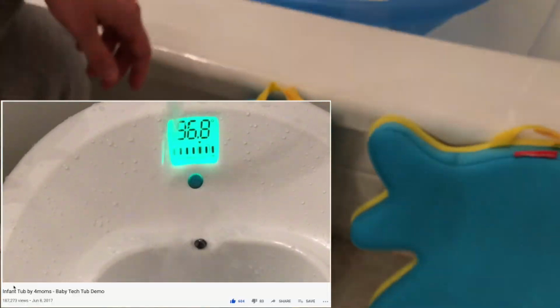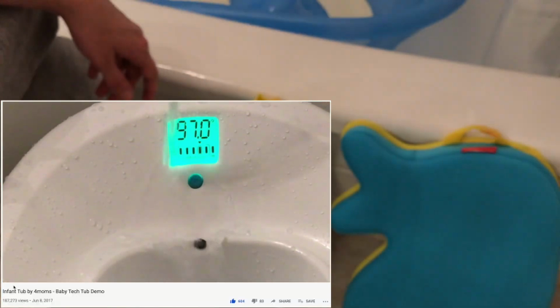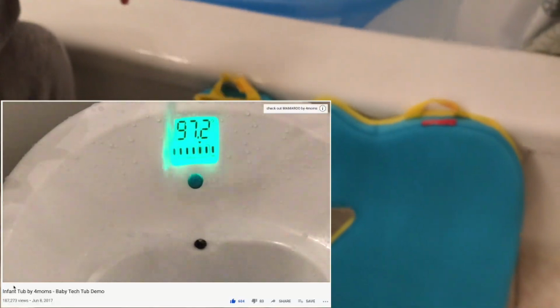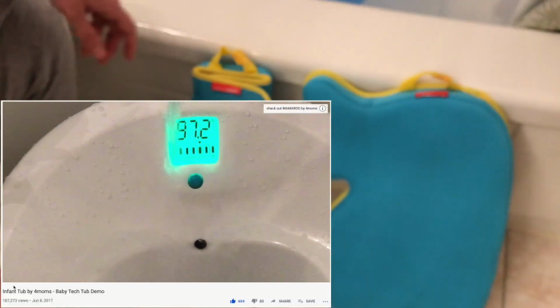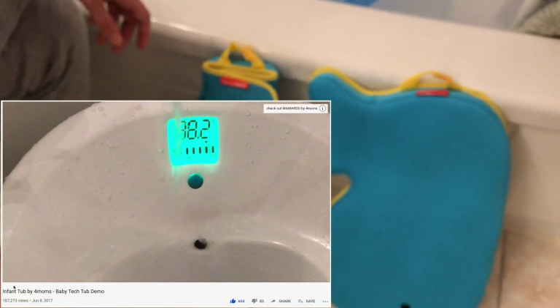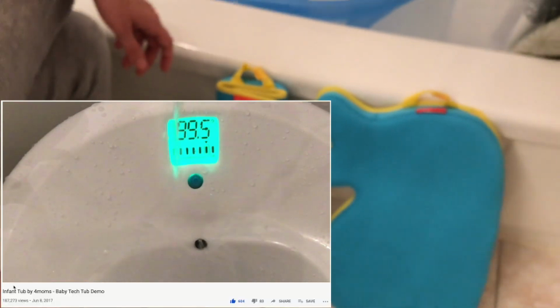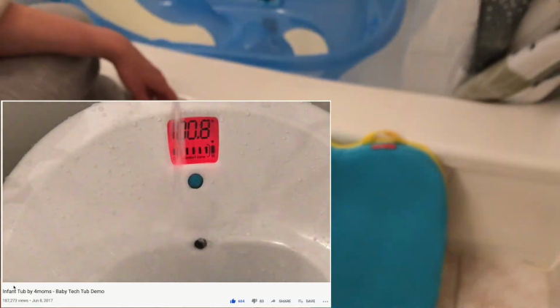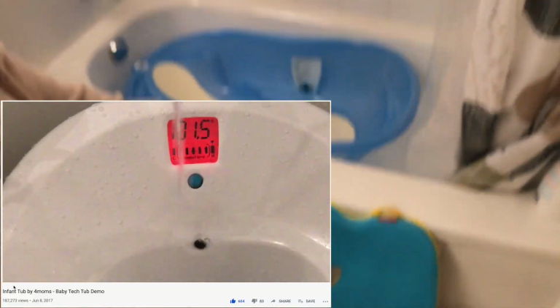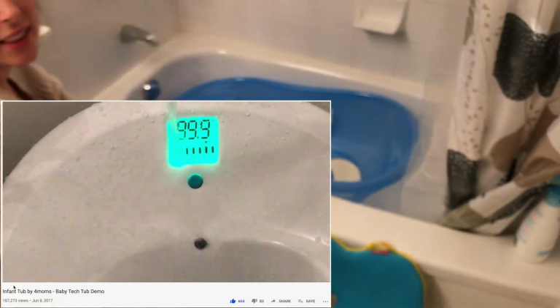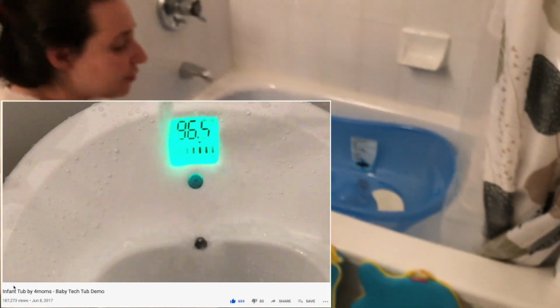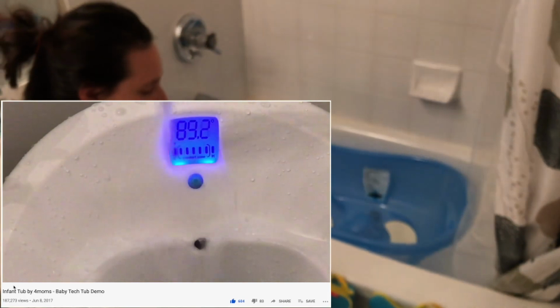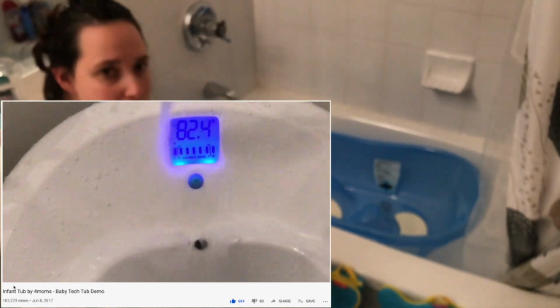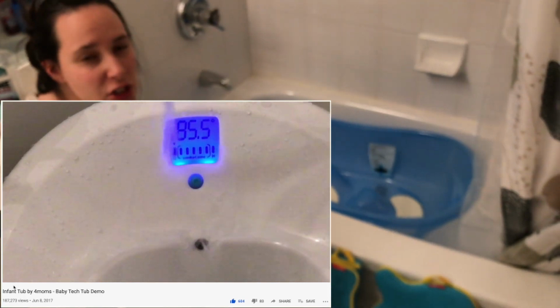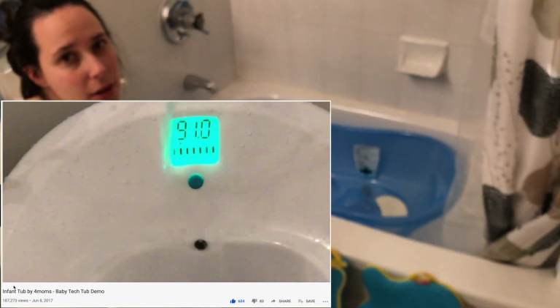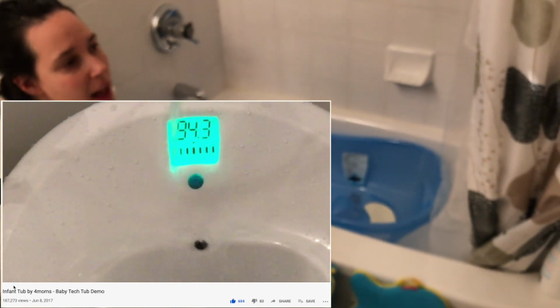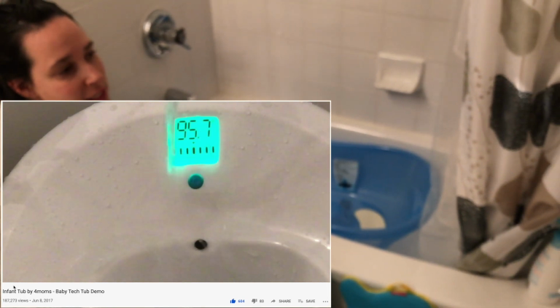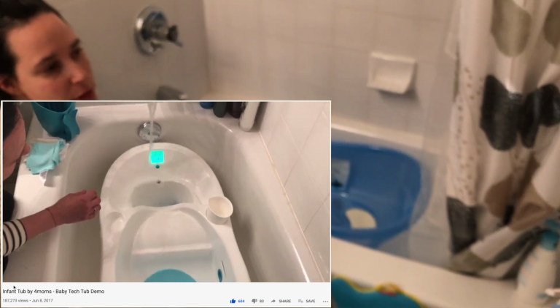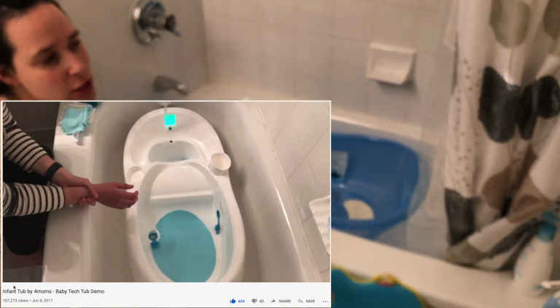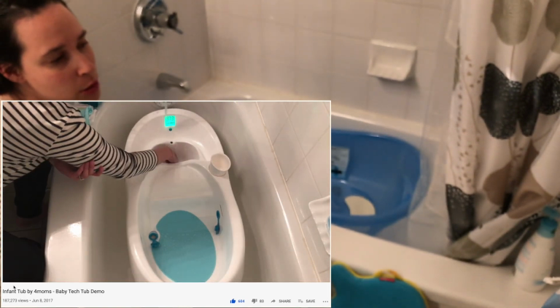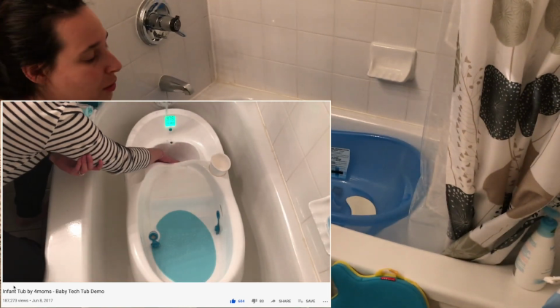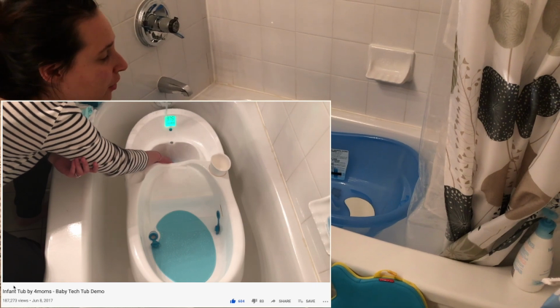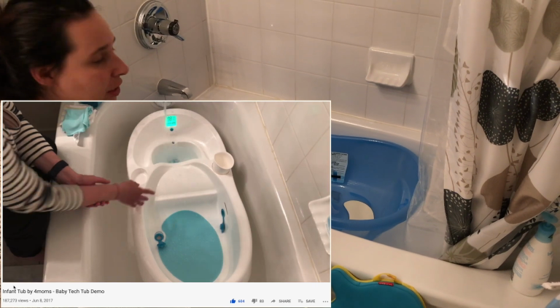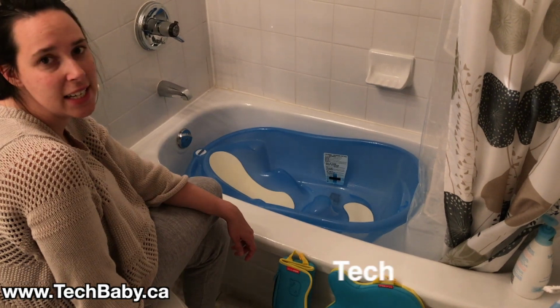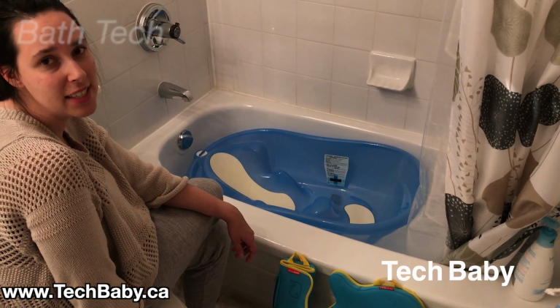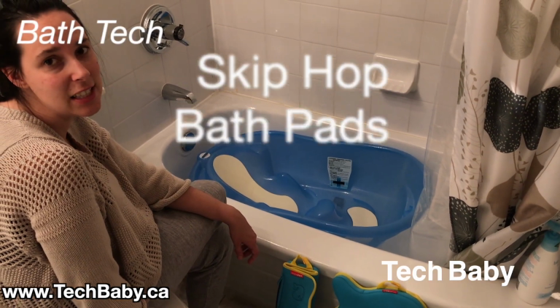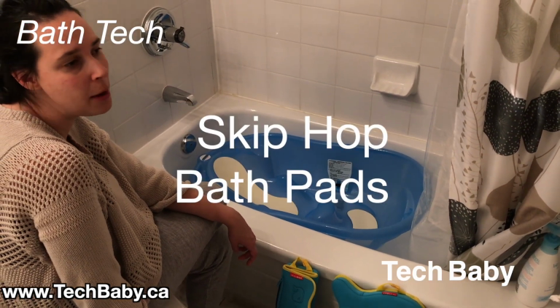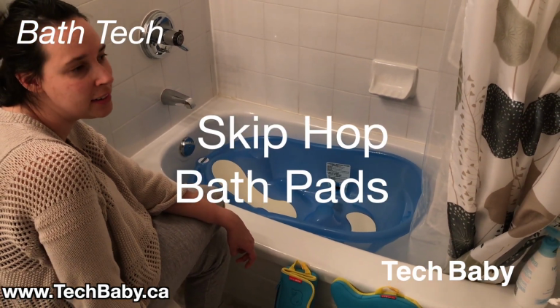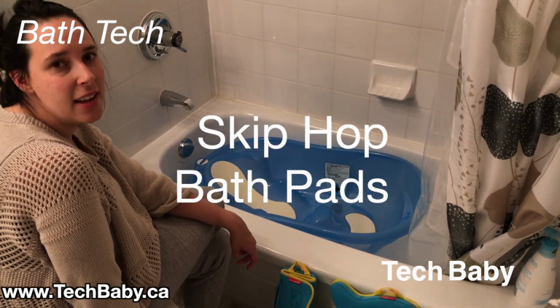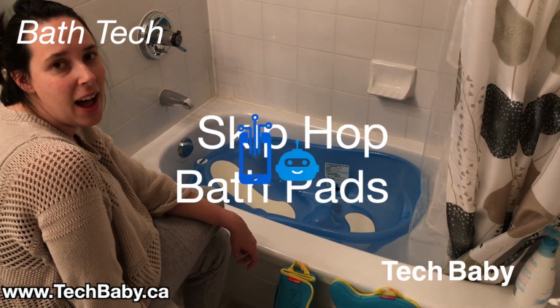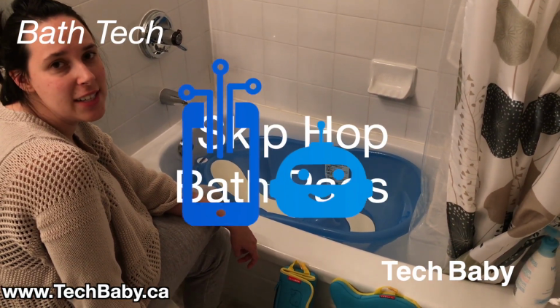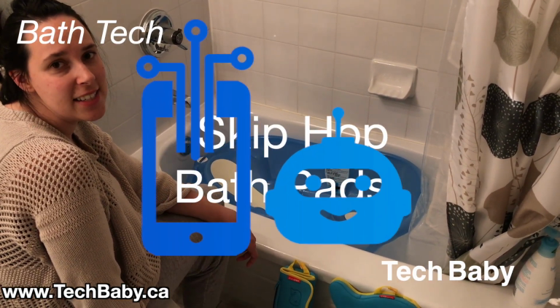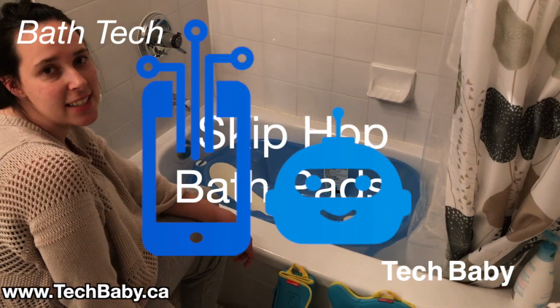These are two really awesome products that we have really enjoyed and have made bath time a lot easier. We've also reviewed some different baths that Tech Baby has used and loves — if you're interested, please check out the links in the description below. If you like what you're seeing, please hit that subscribe button. Have a great day and take it easy!